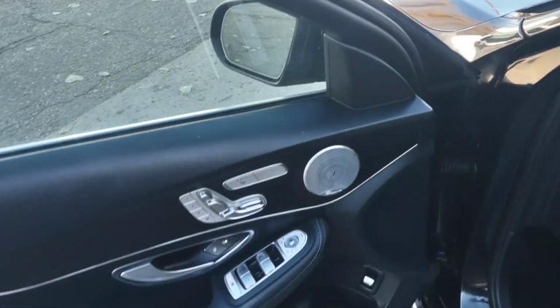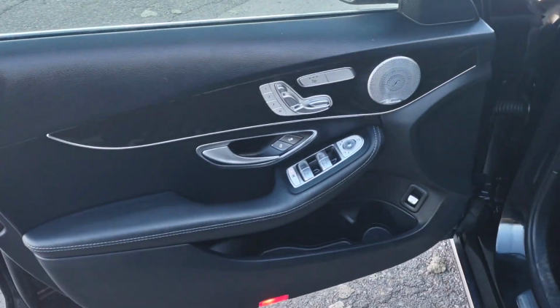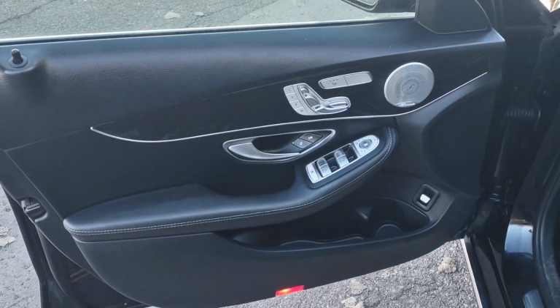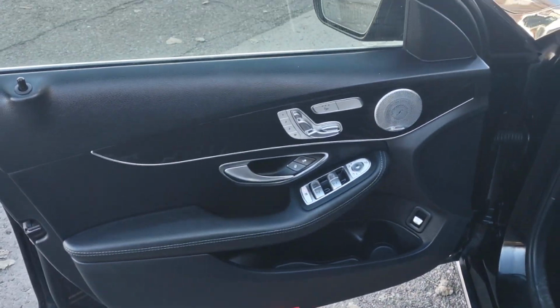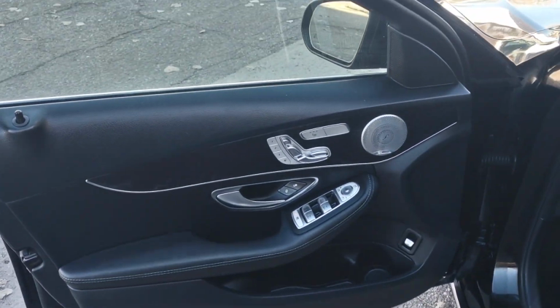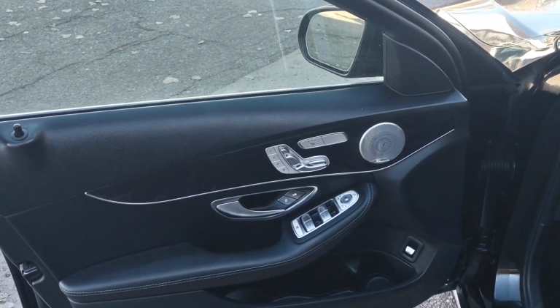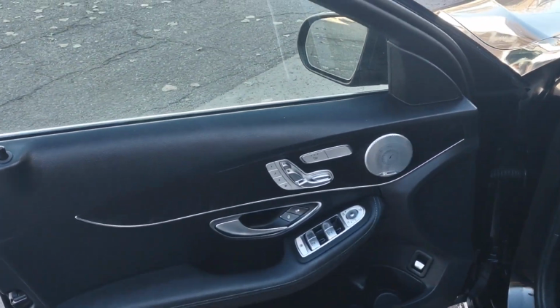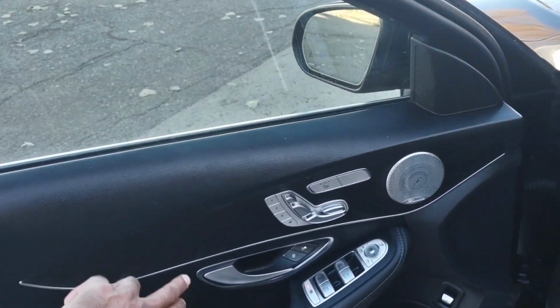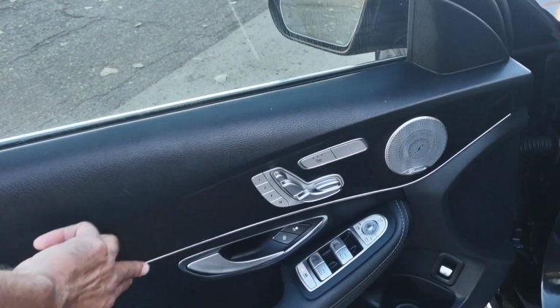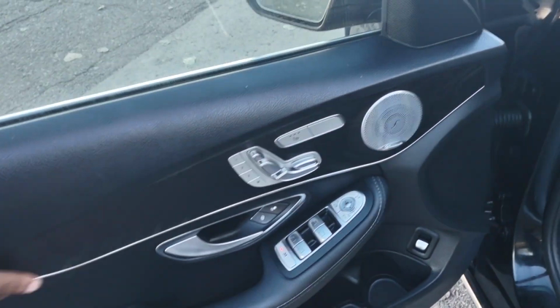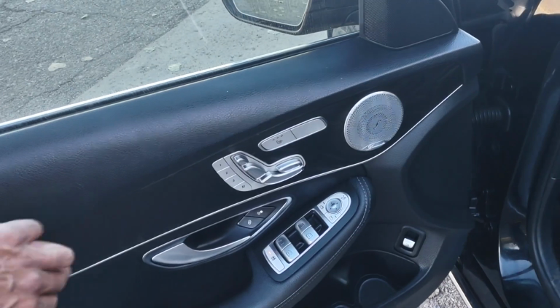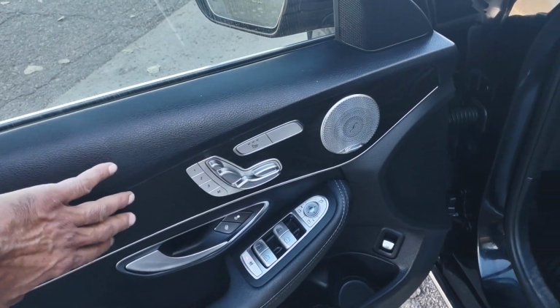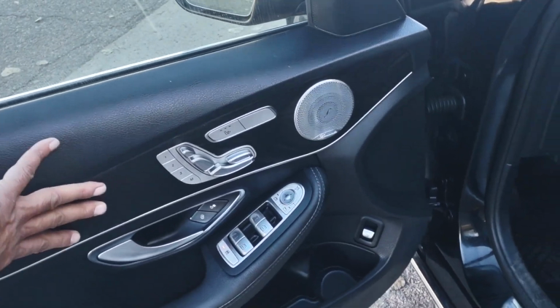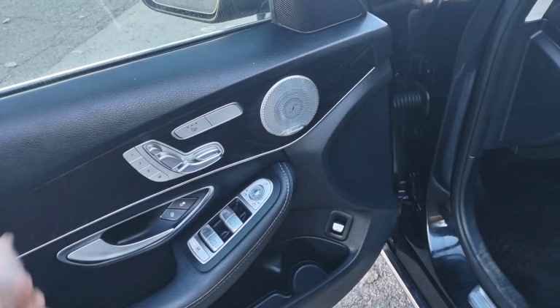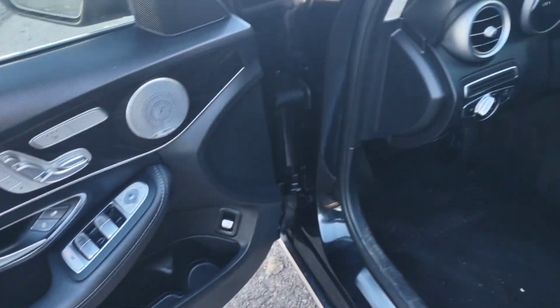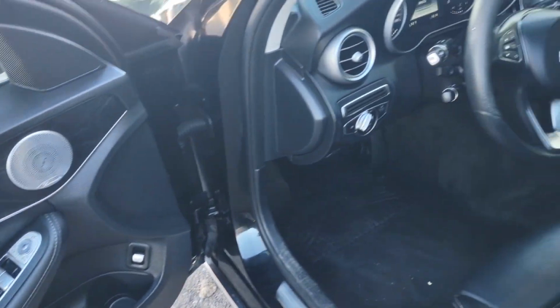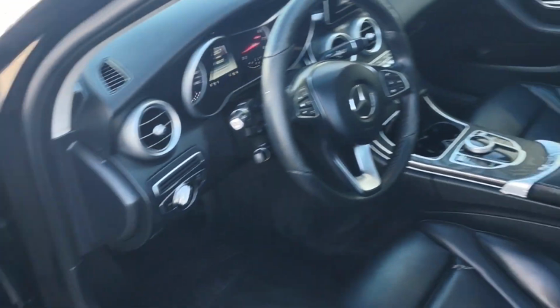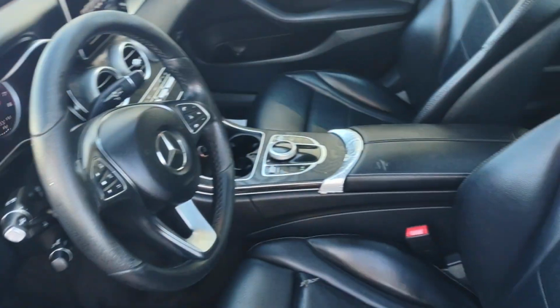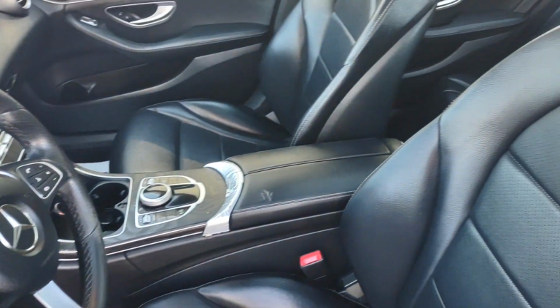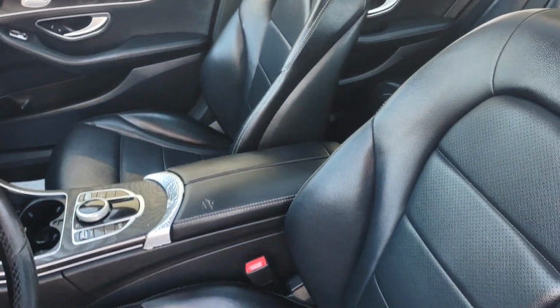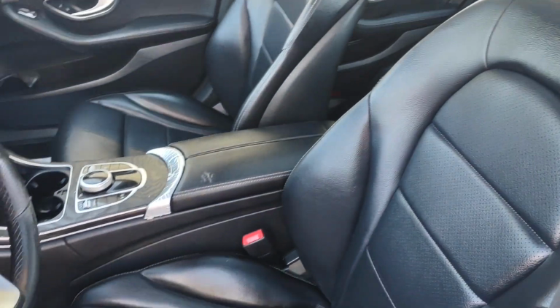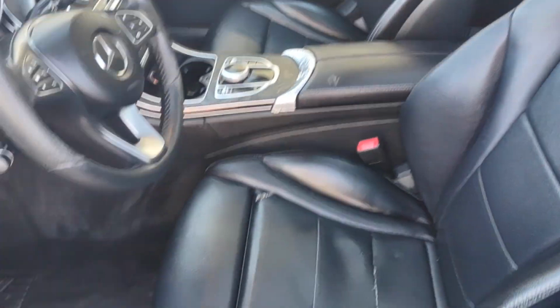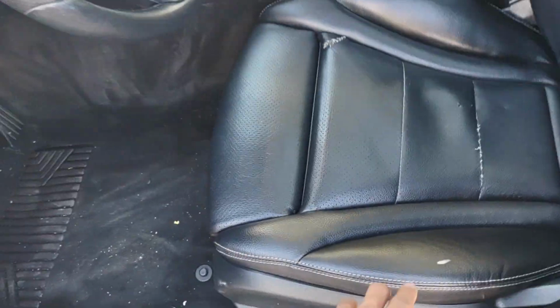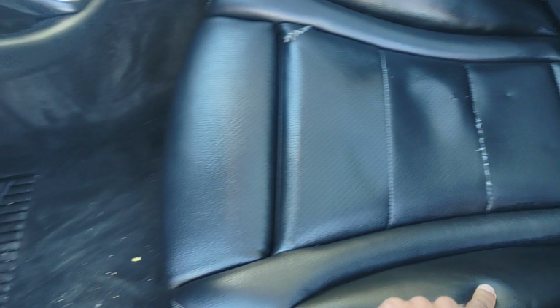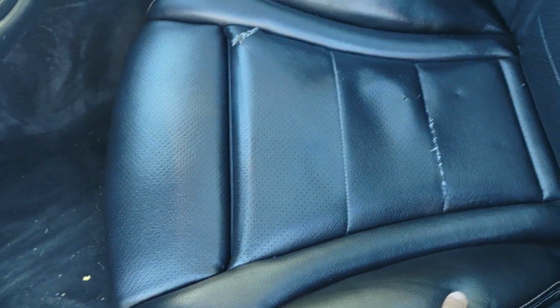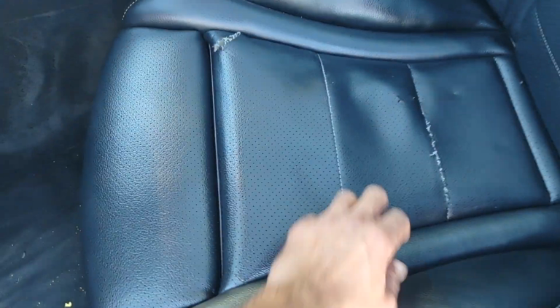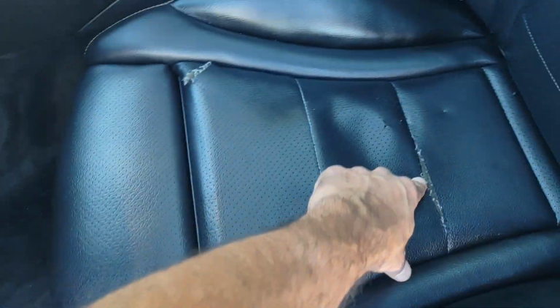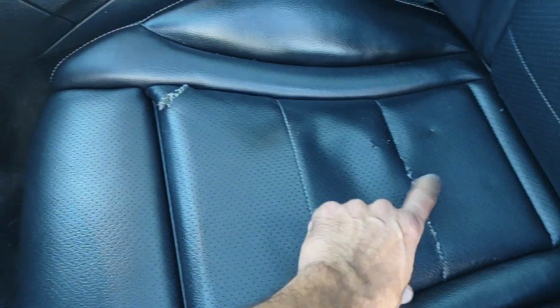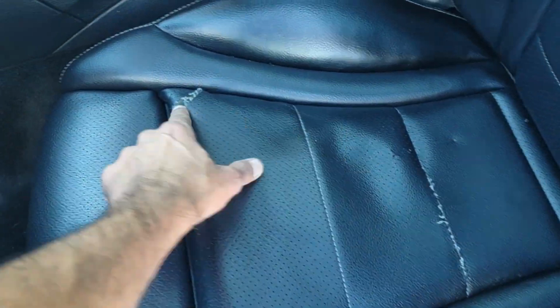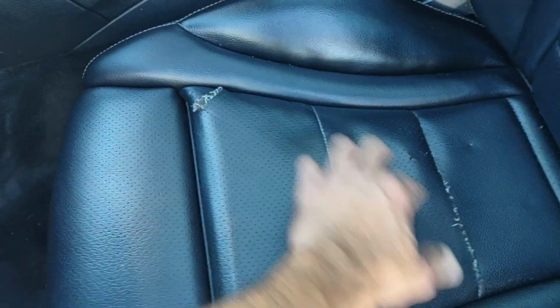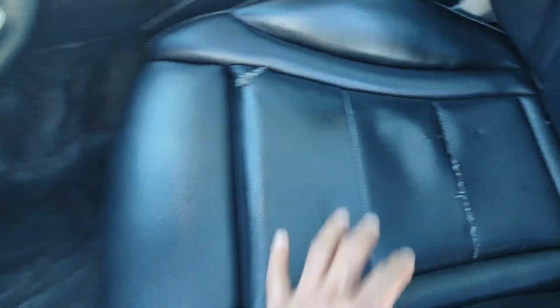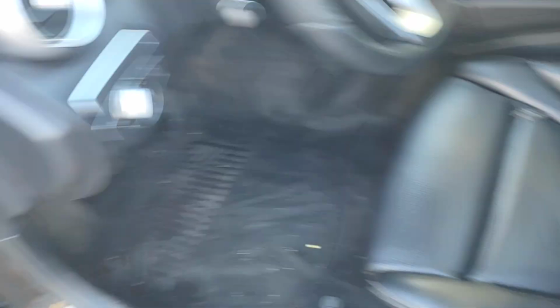The interior is almost a two-tone but predominantly black, with leather seats. Getting in and out, not bad. There are a couple of tears right over there.